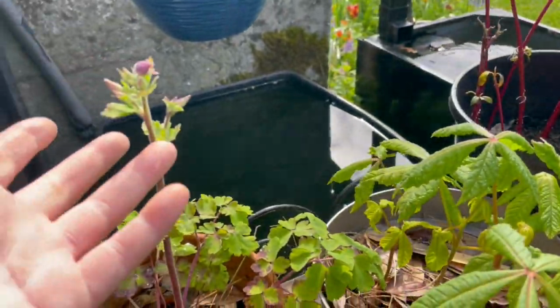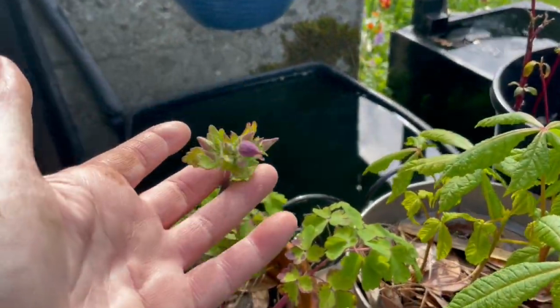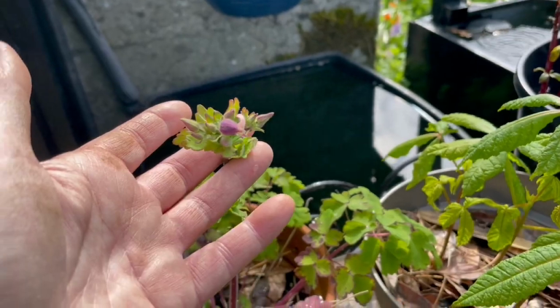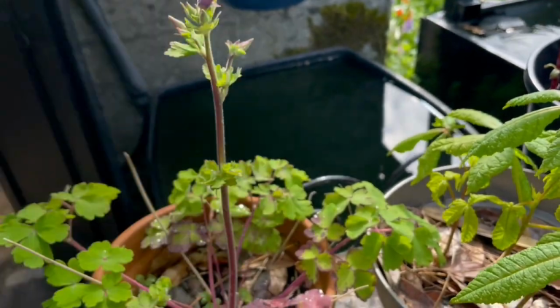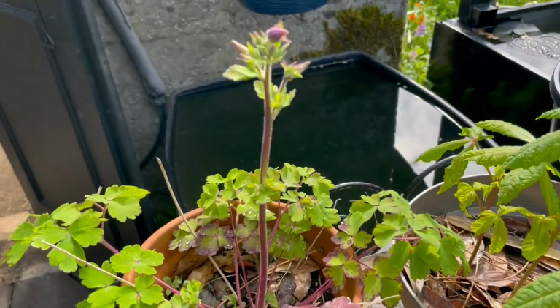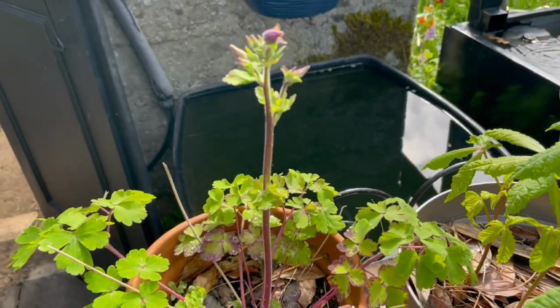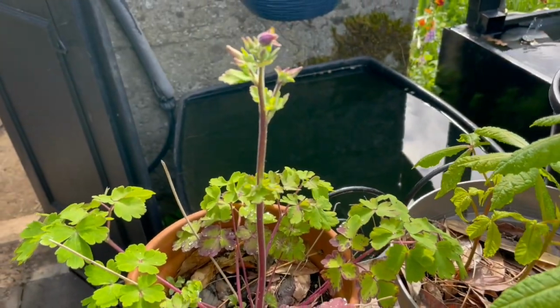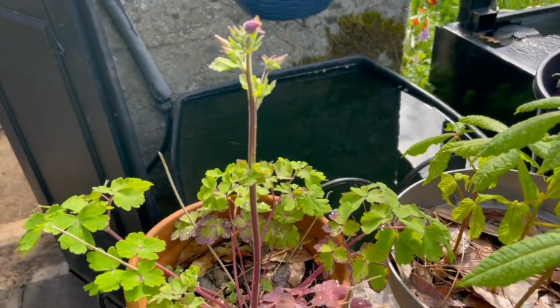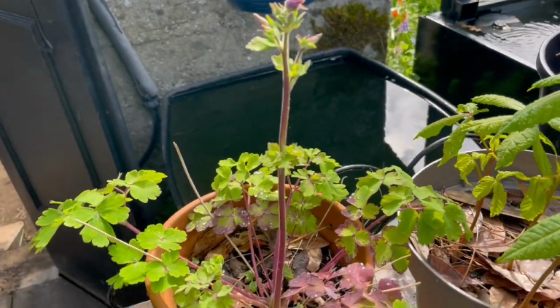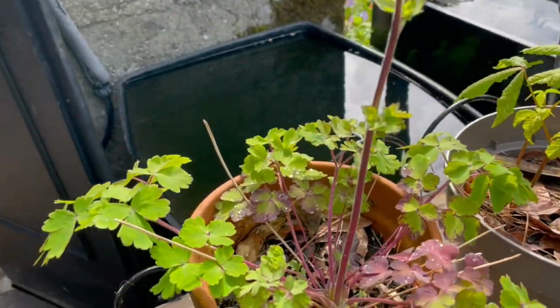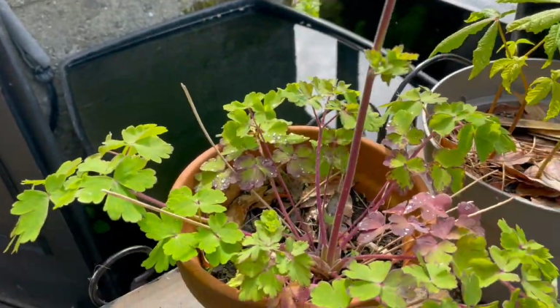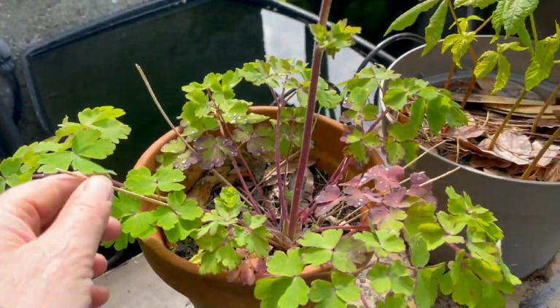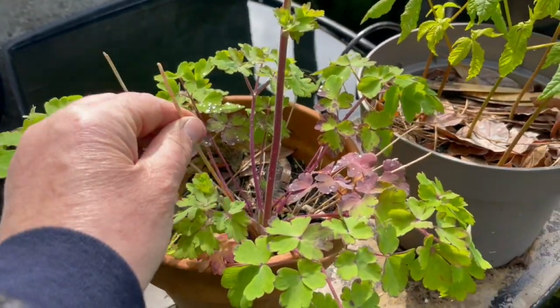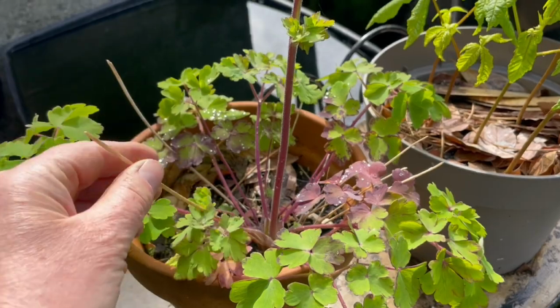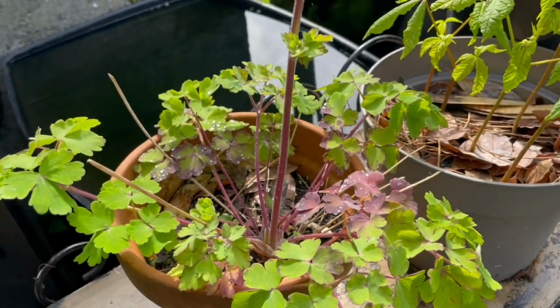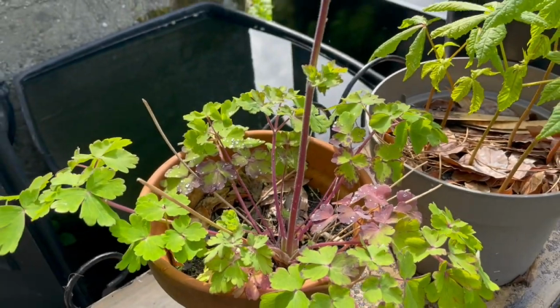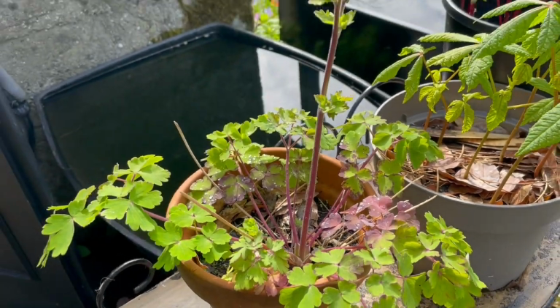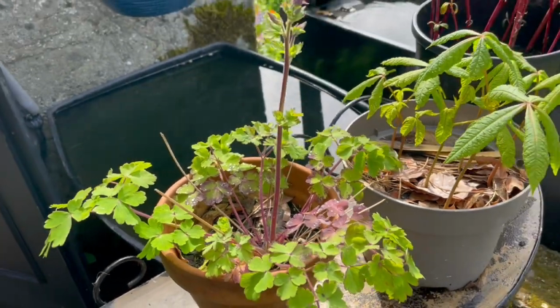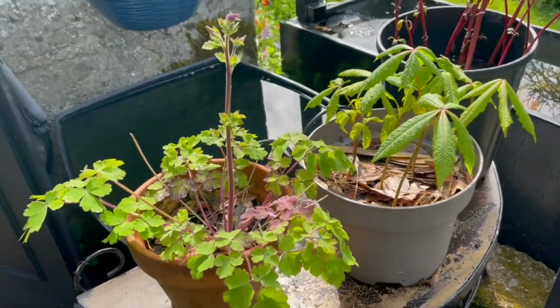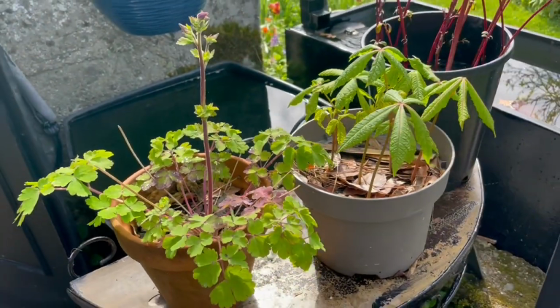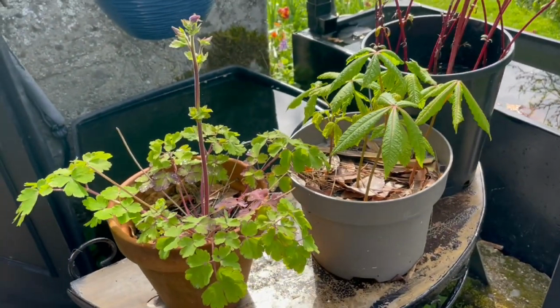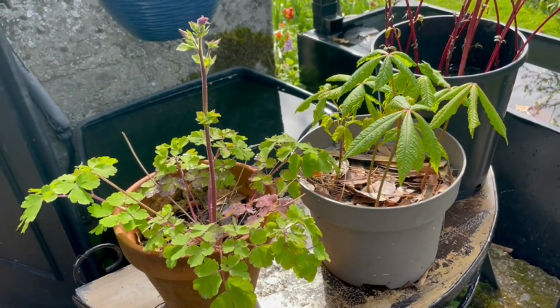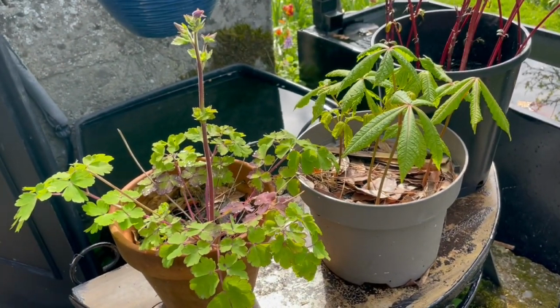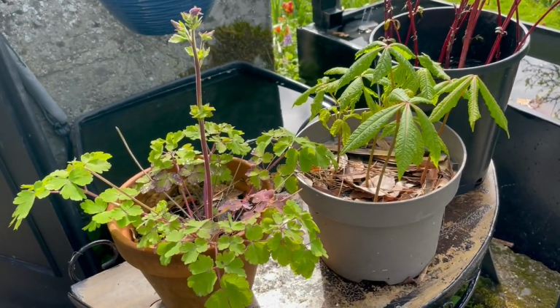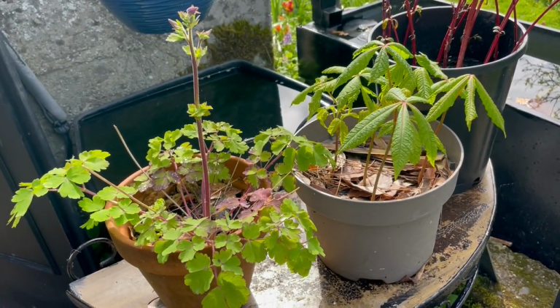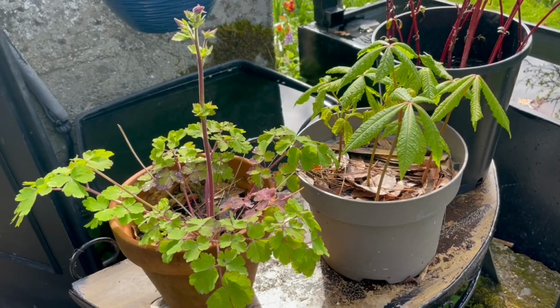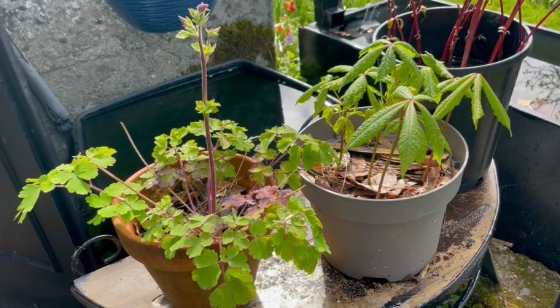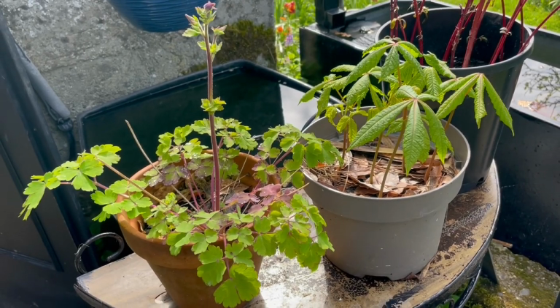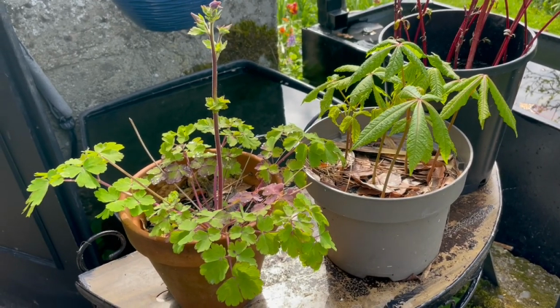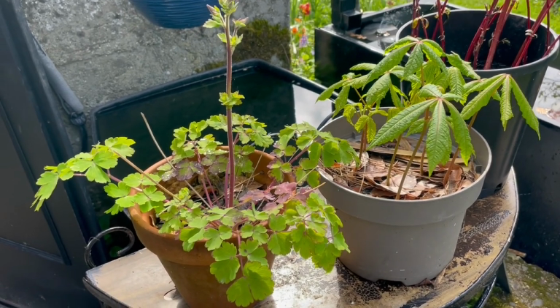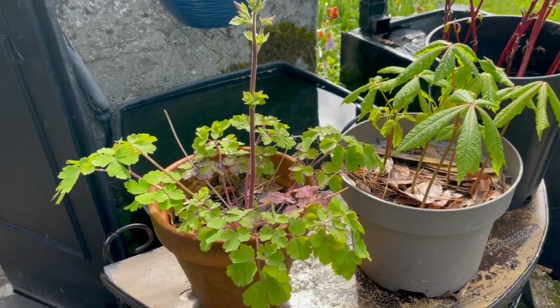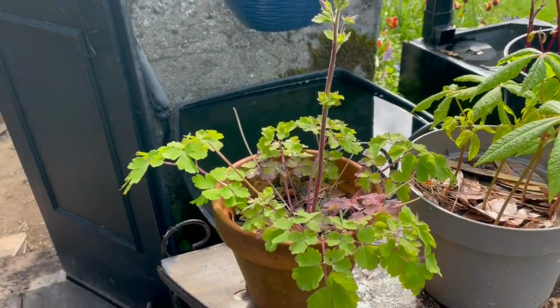I can't believe I can't think of this one's name. My brain — I had hardly any sleep last night because of all the rain. I was thinking of the sheep and kept worrying, but they were all fine this morning. Absolutely fine.